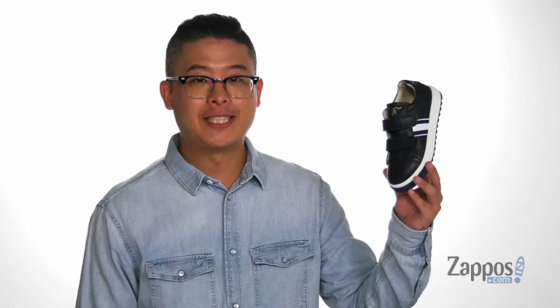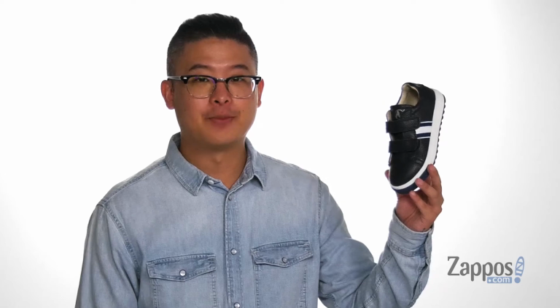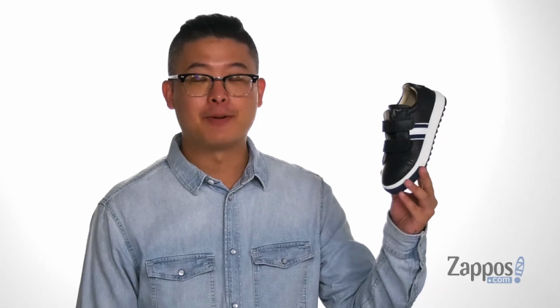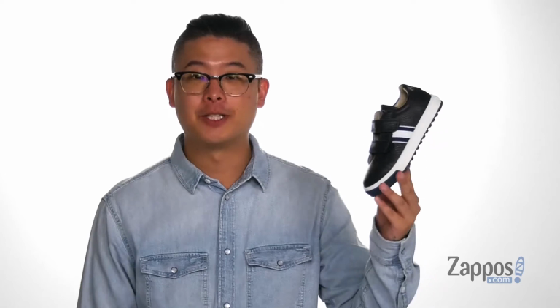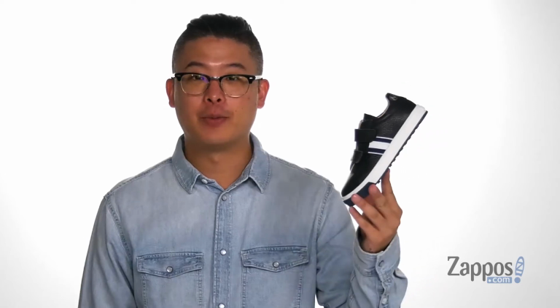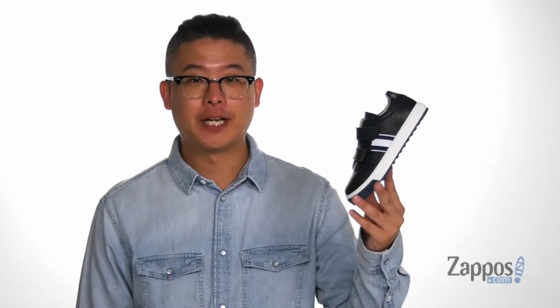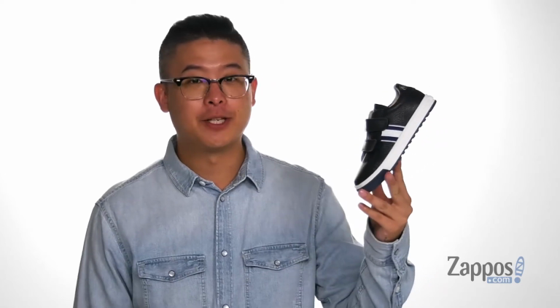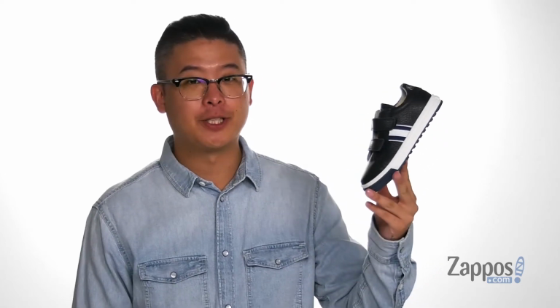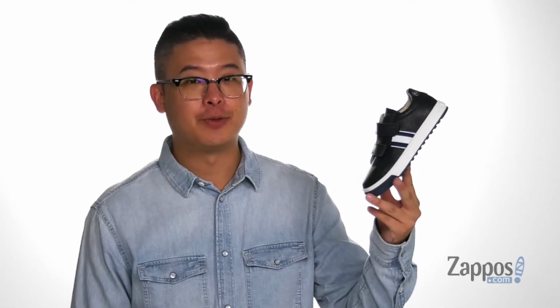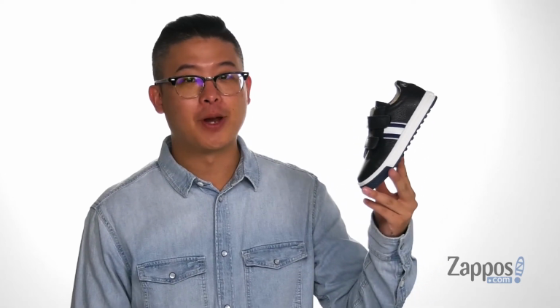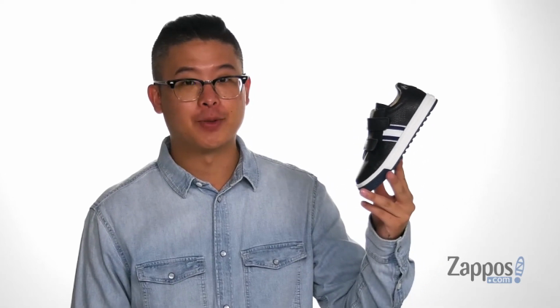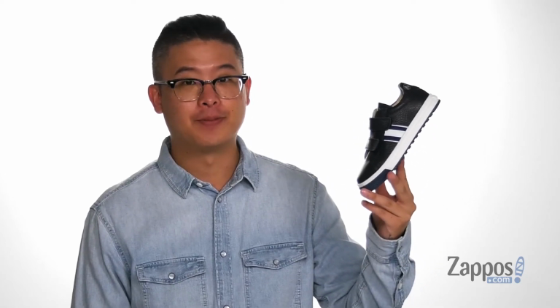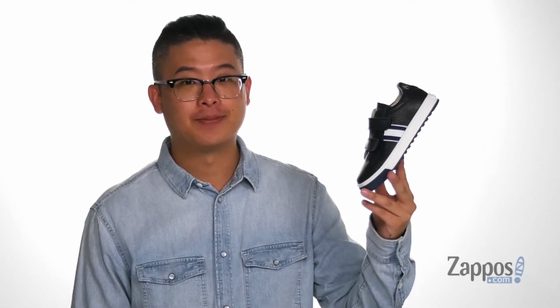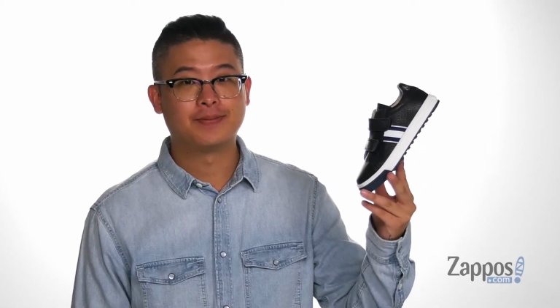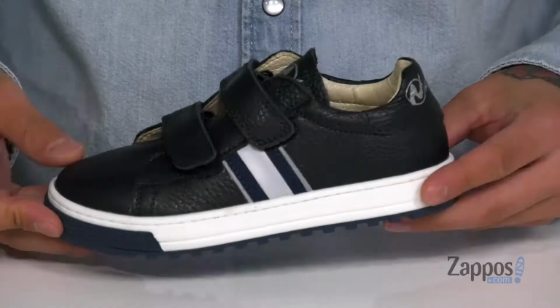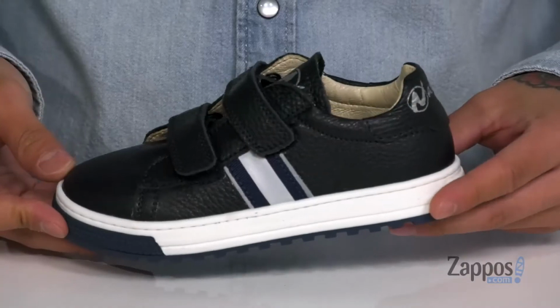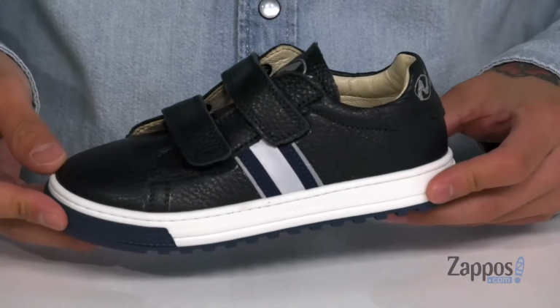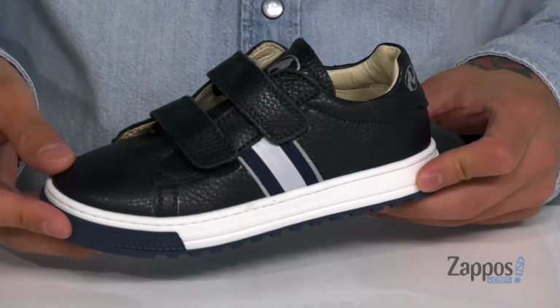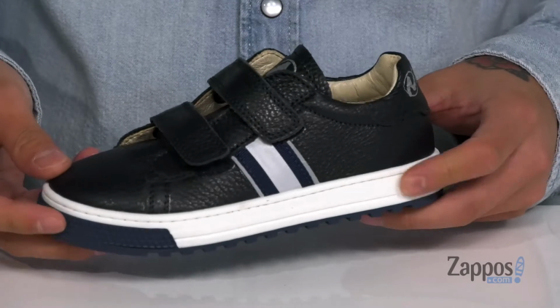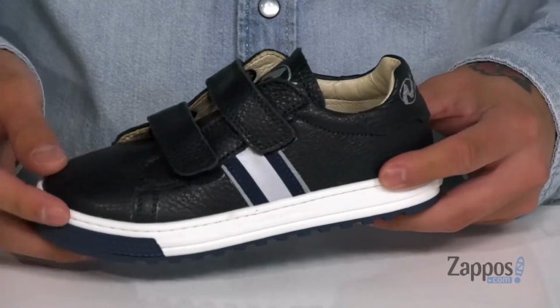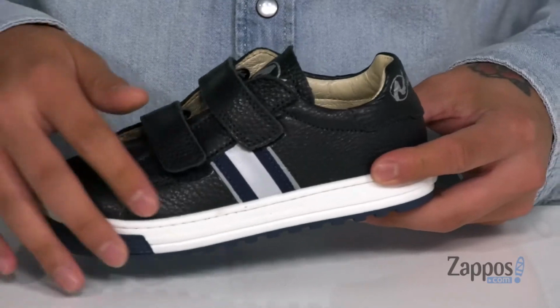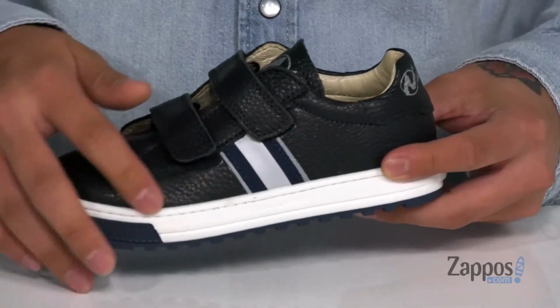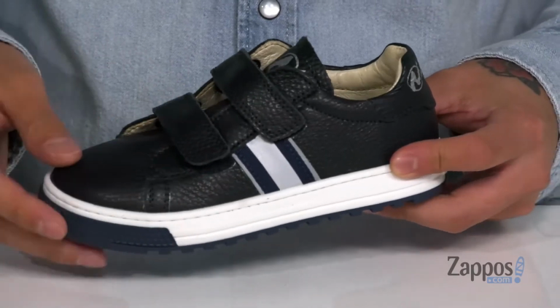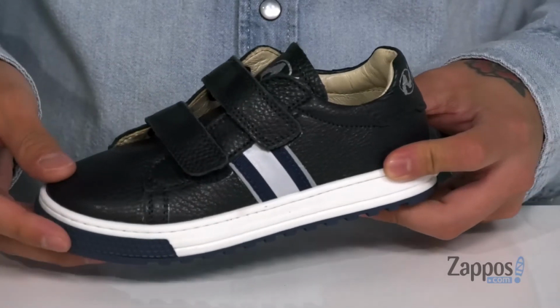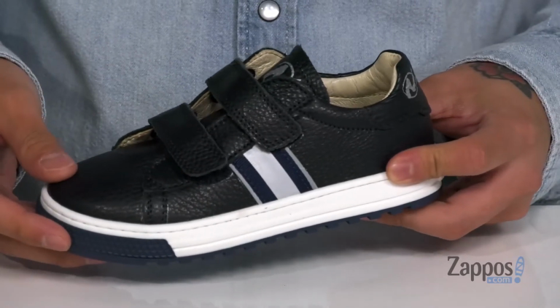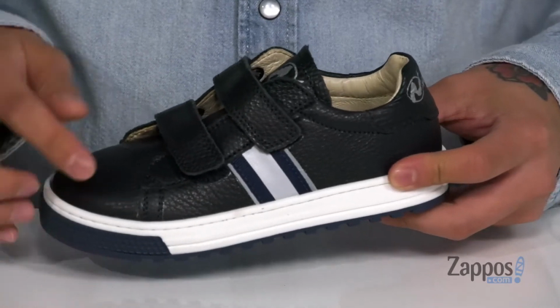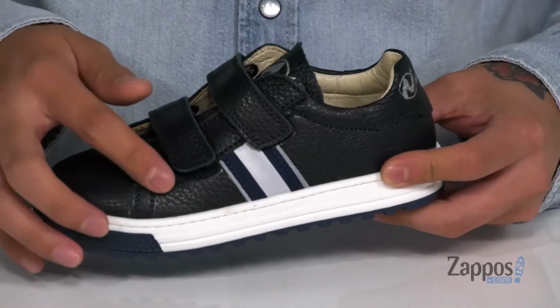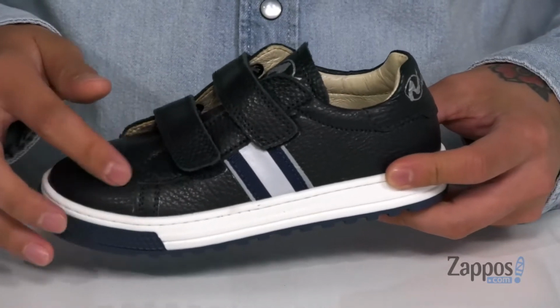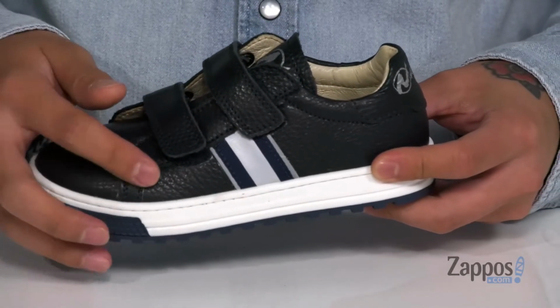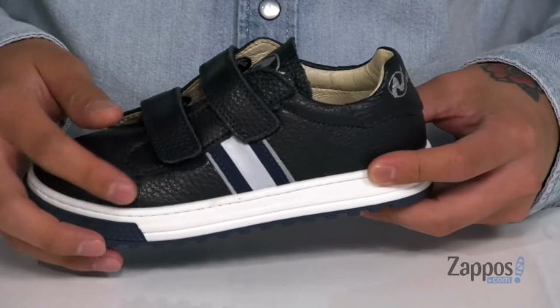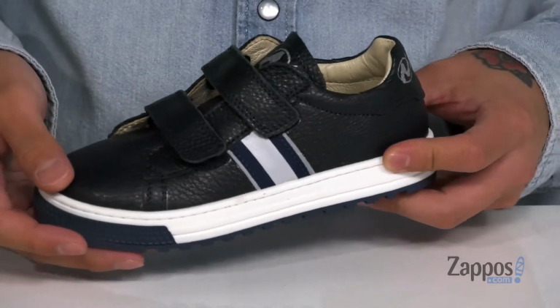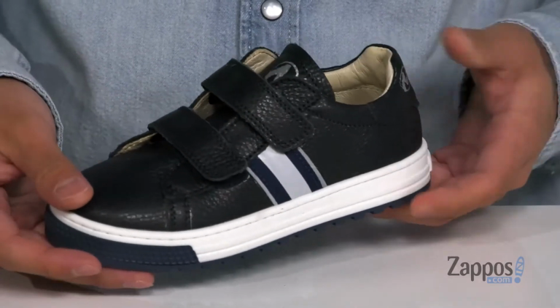Hey, it's Andrew from Zappos and today we'll be checking out this great shoe from Naturino. This stylish shoe from Naturino features a smooth and durable leather upper, with box stitching here at the toe.